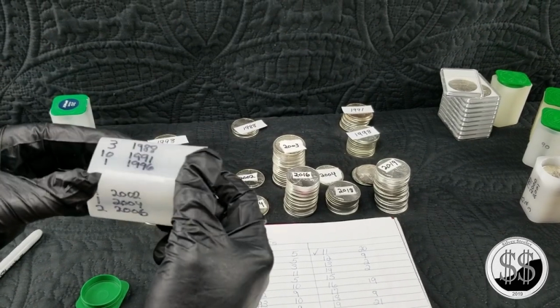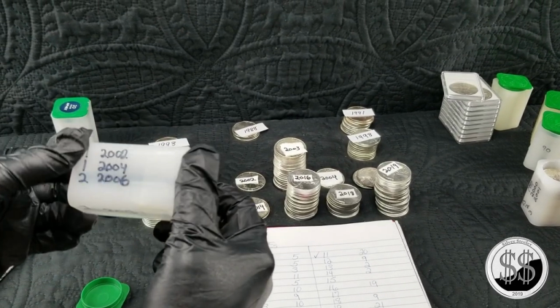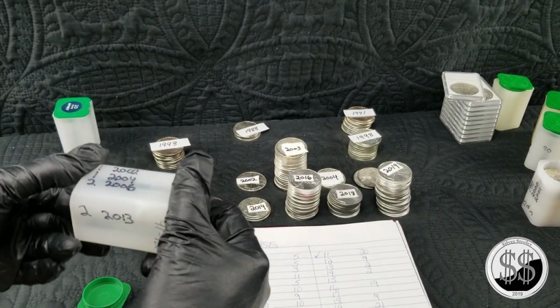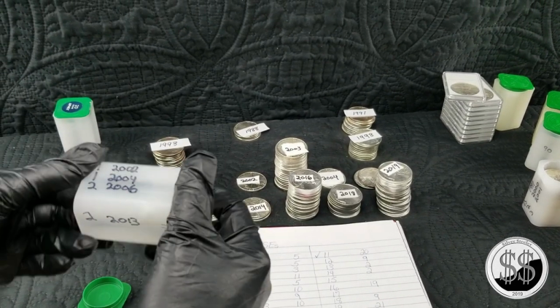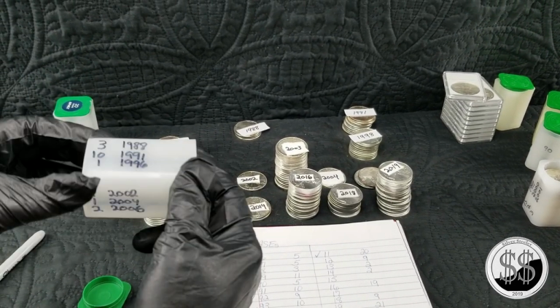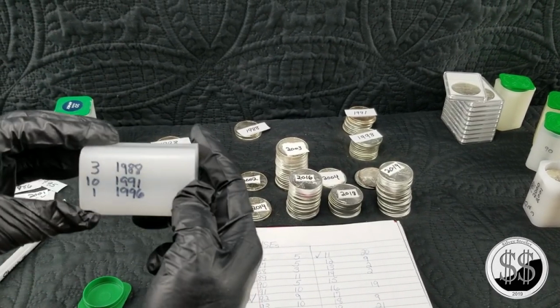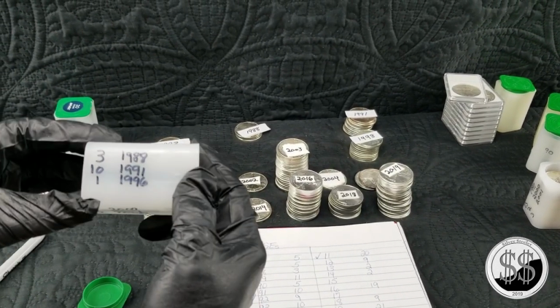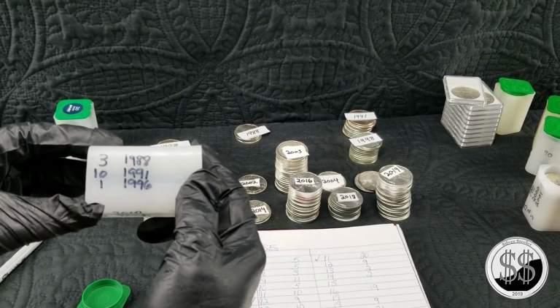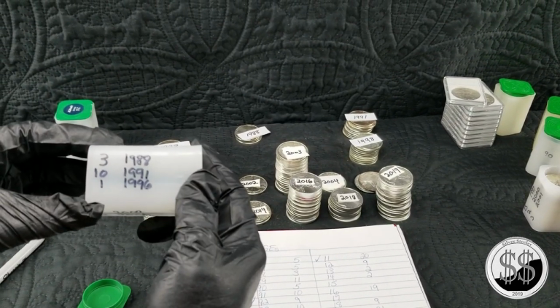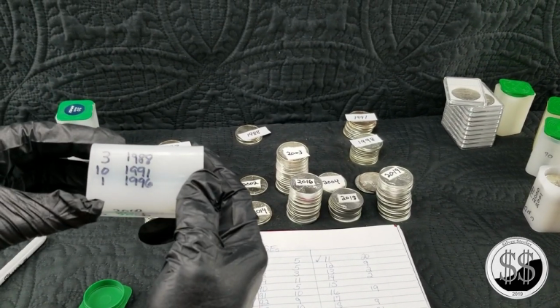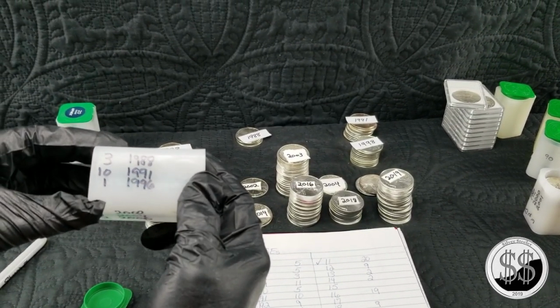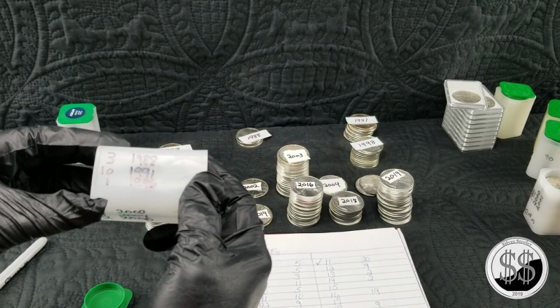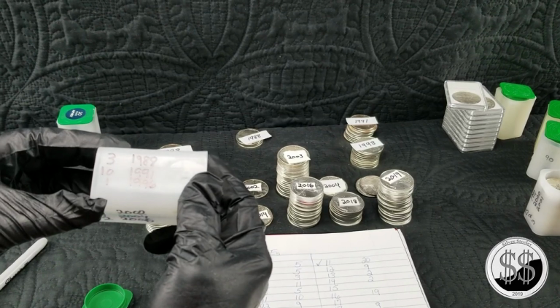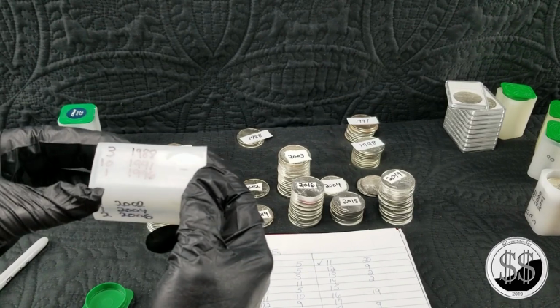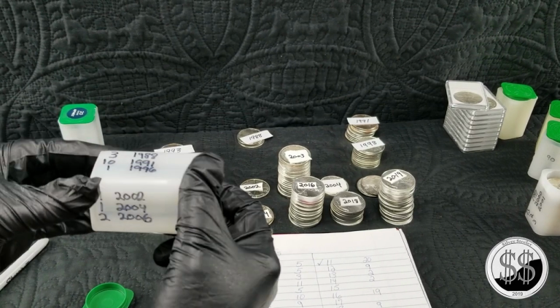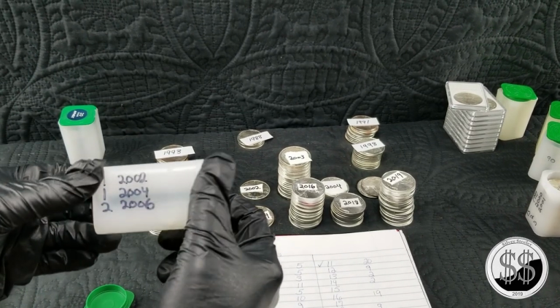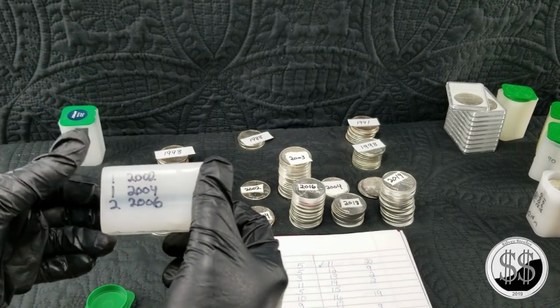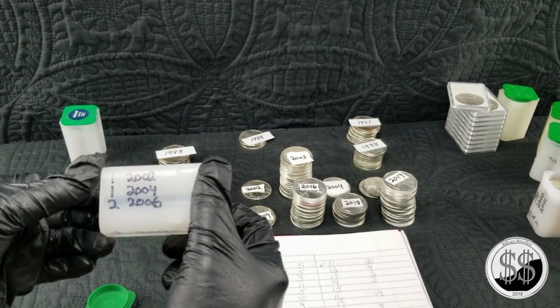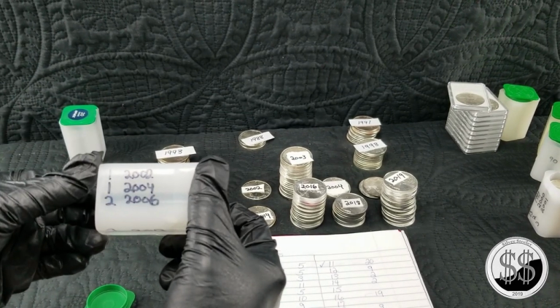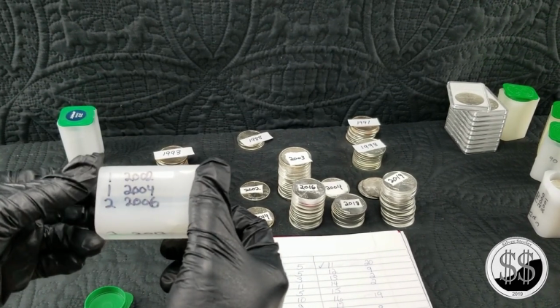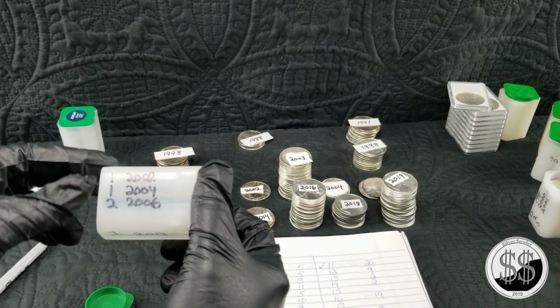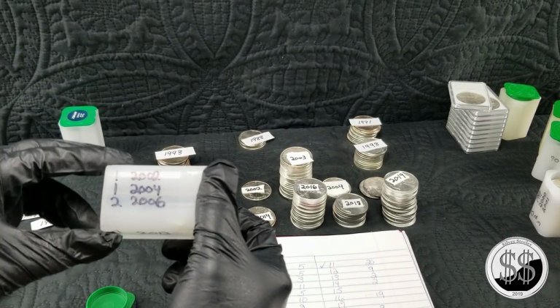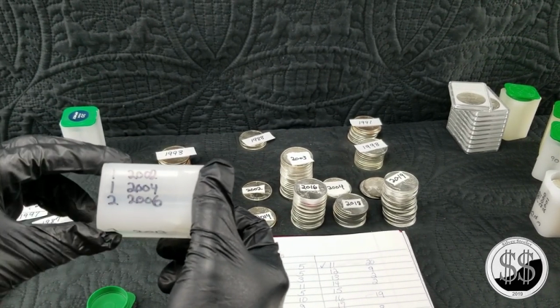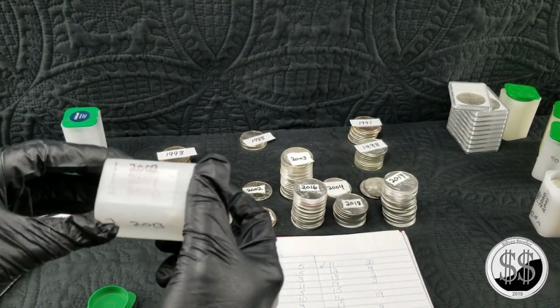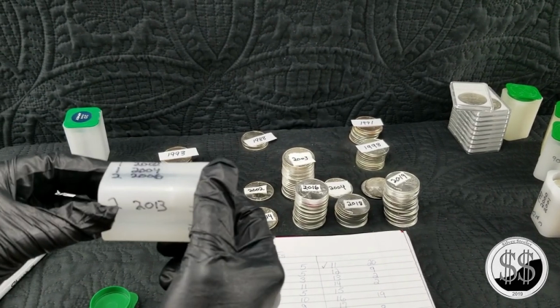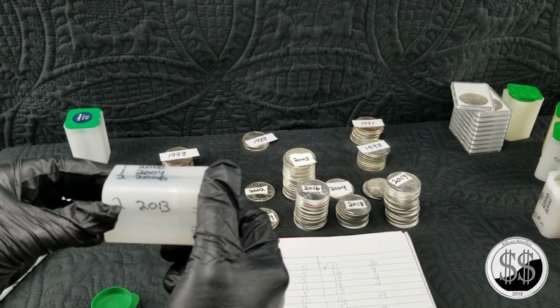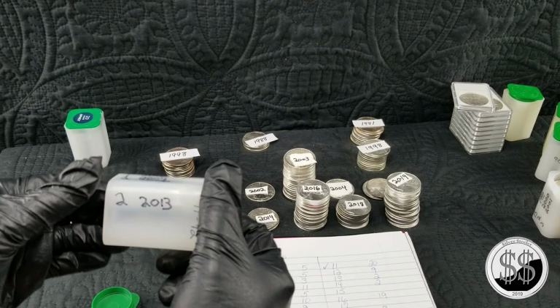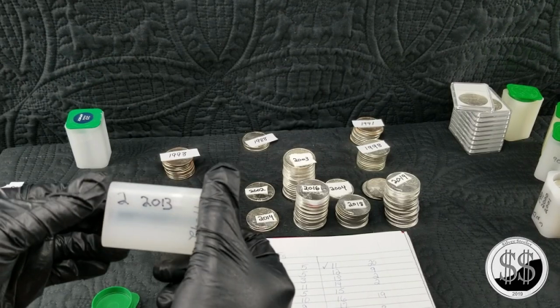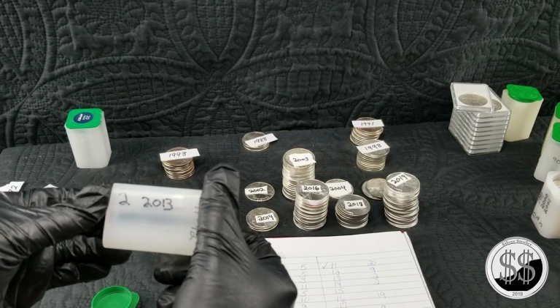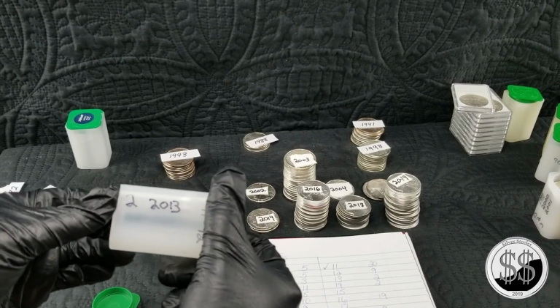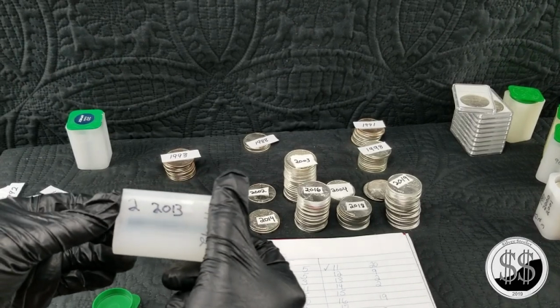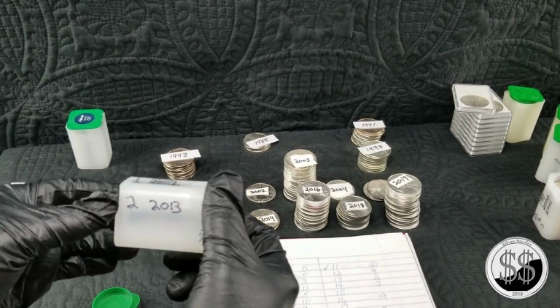Tube number six is my big variety tube to clean things up. It'll have 3 '88s, 10 '91s, 1 '96, 1 2002, 1 2004, 2 2006s, and 2 2013s.